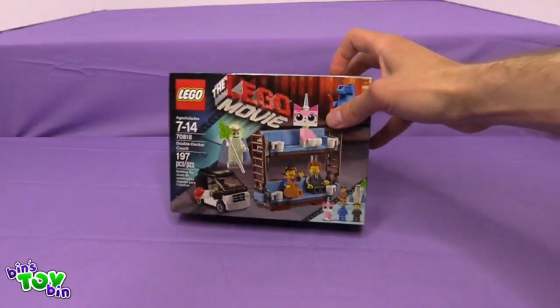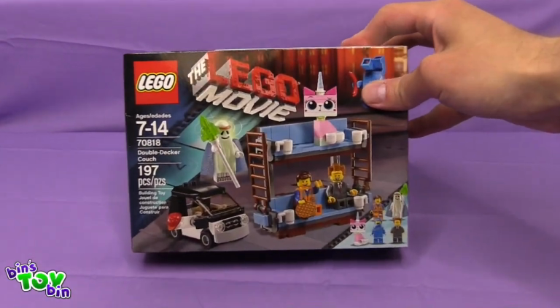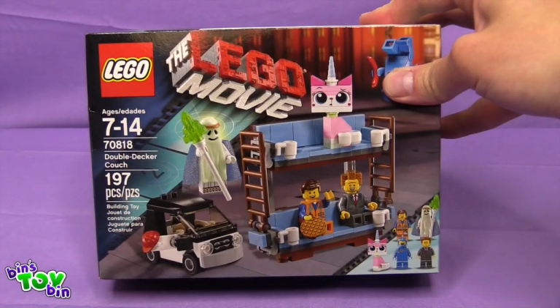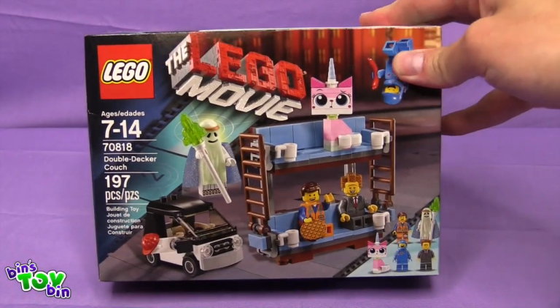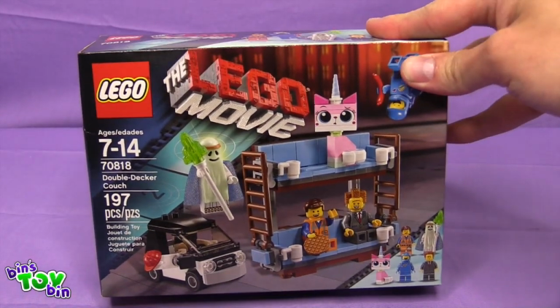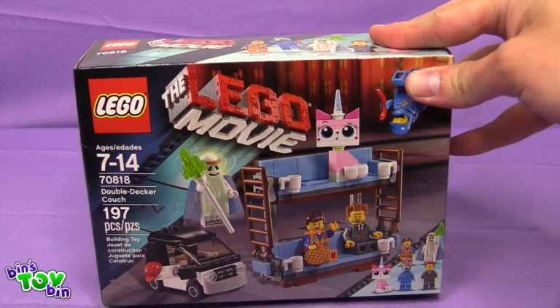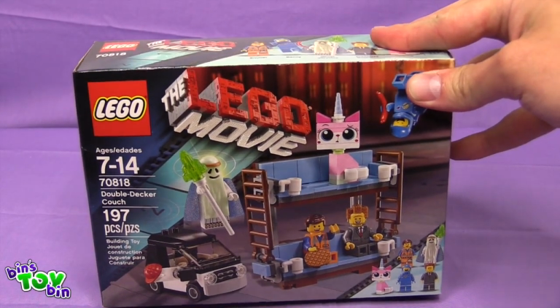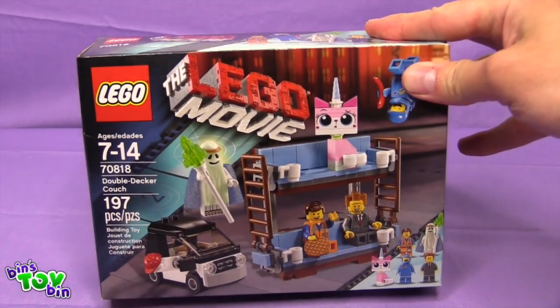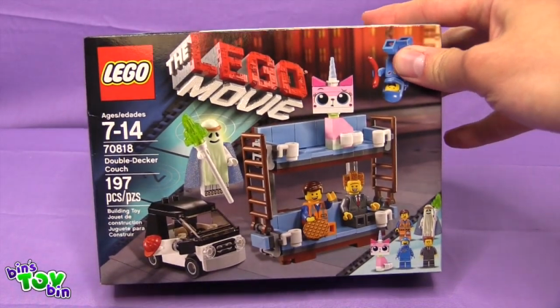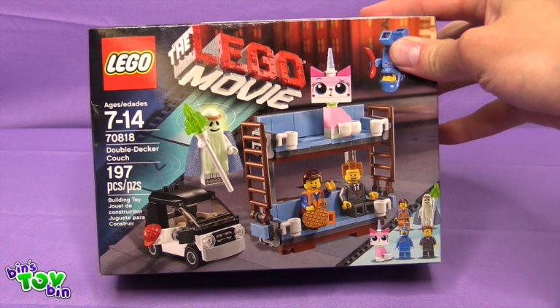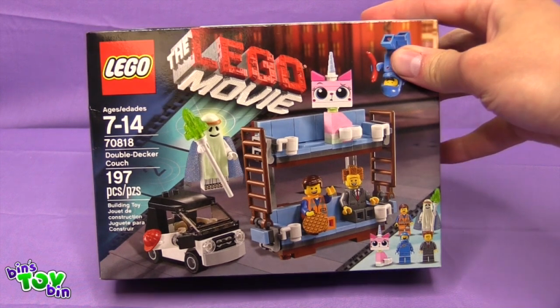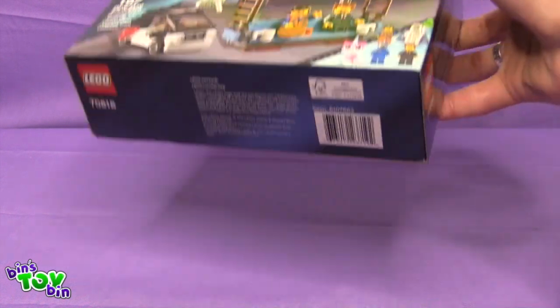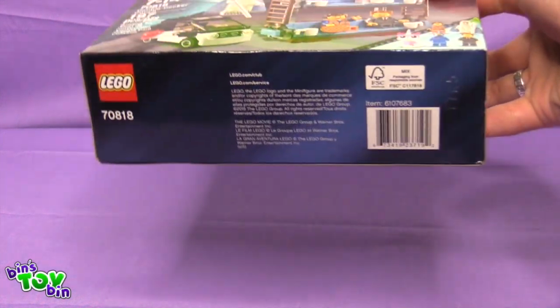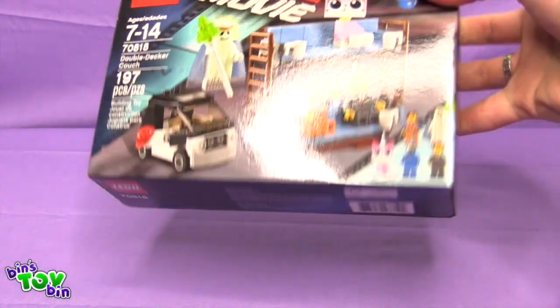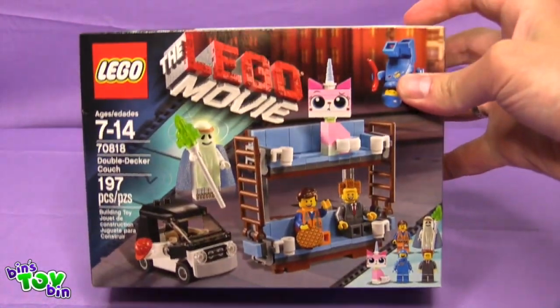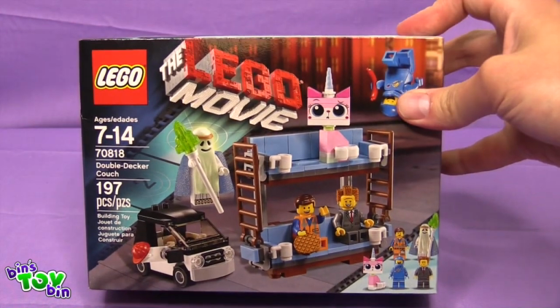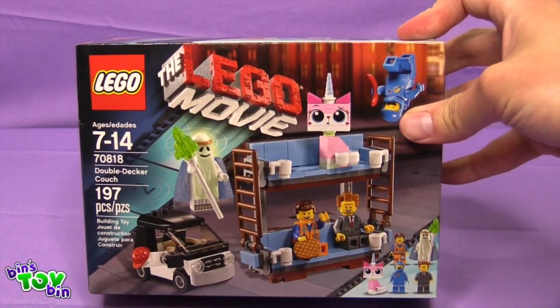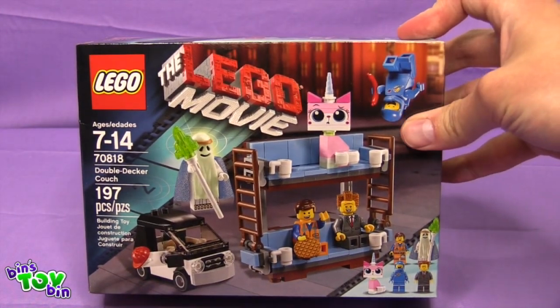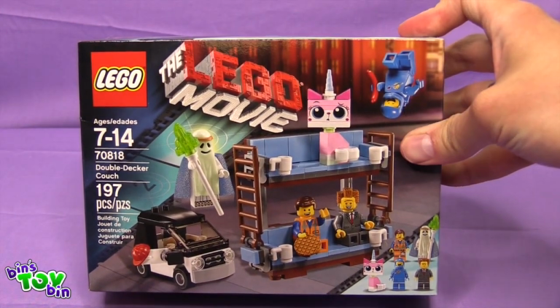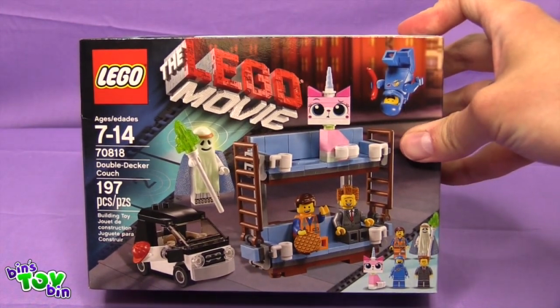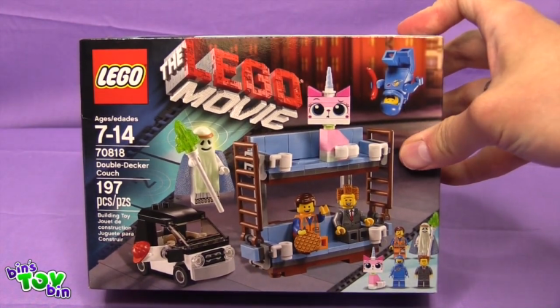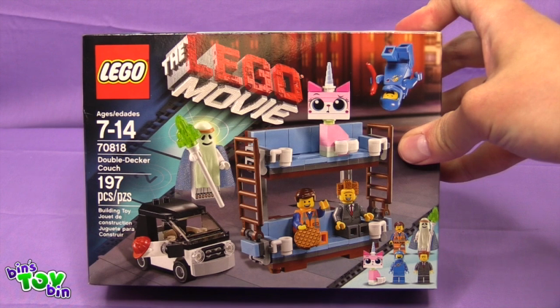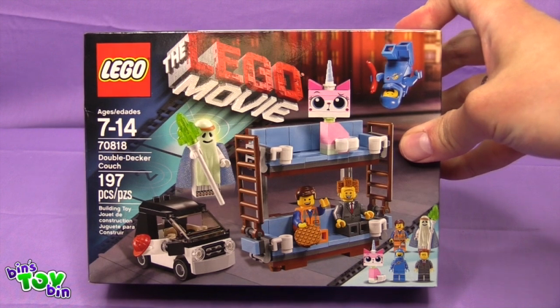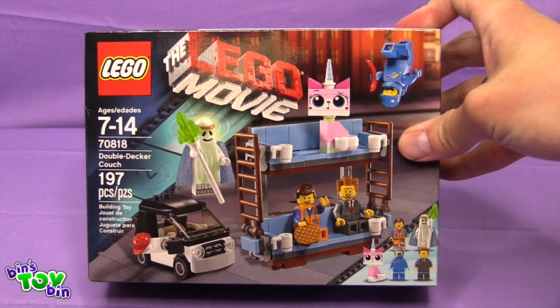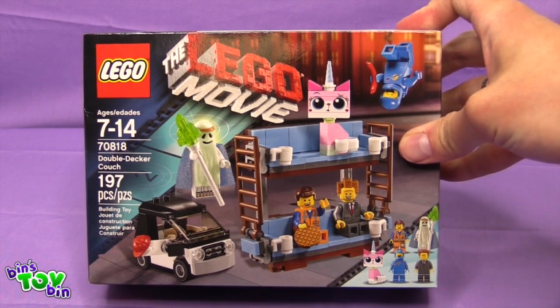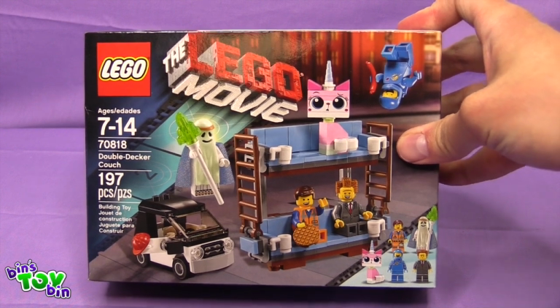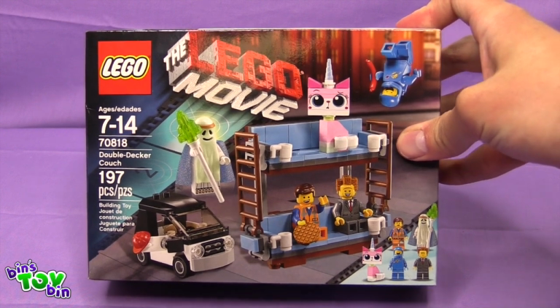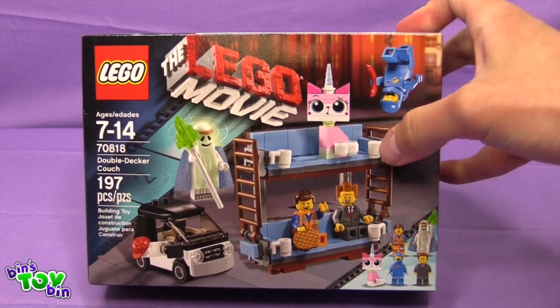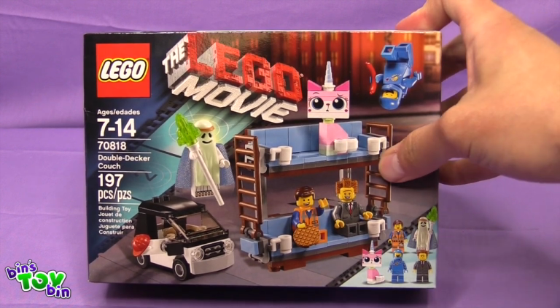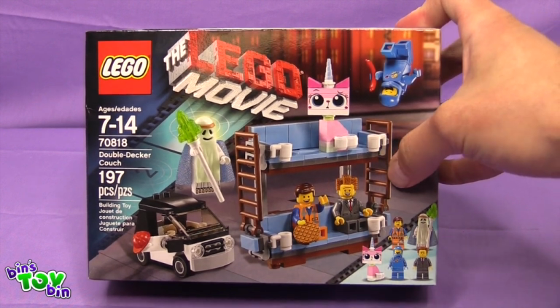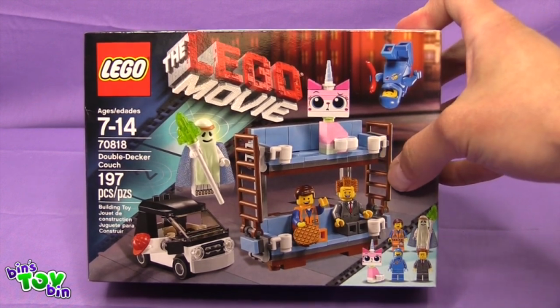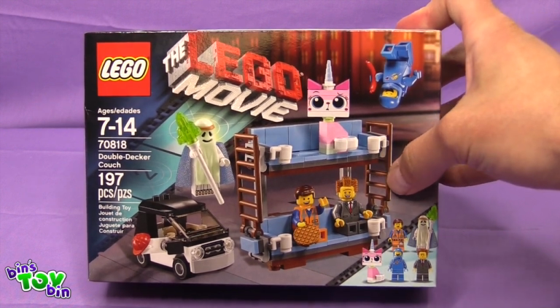We found this at the Lego store and it was pretty reasonably priced. Wasn't it only like $15? Yeah, it wasn't too bad. Which is awesome for all the minifigures alone. But you also get the parts to build the Double Decker Couch.